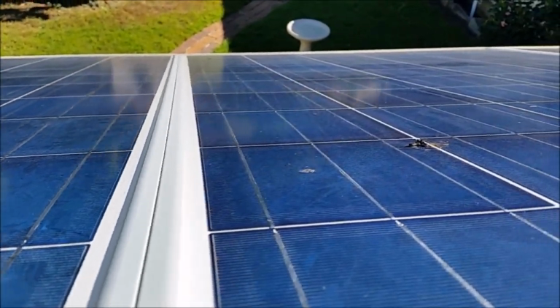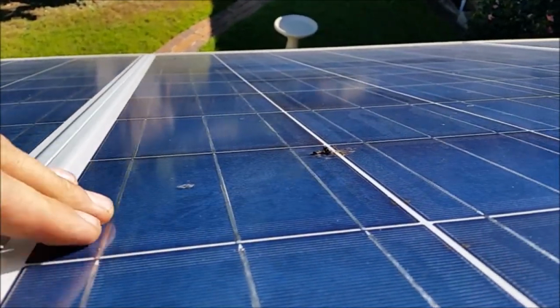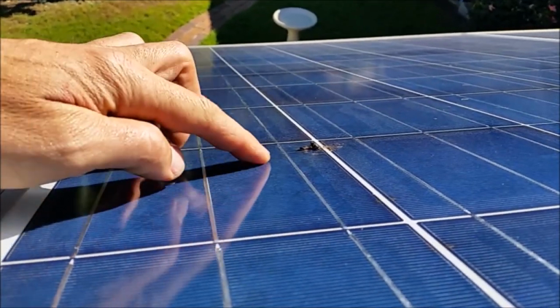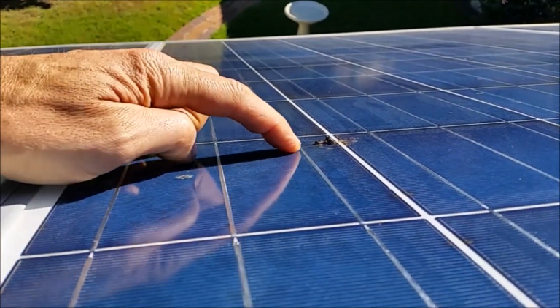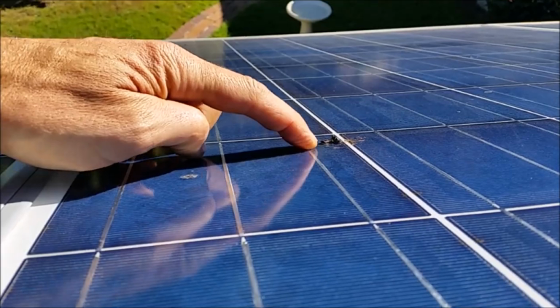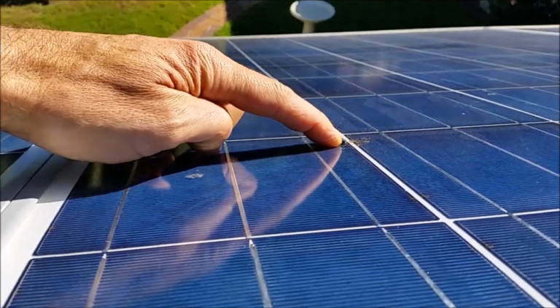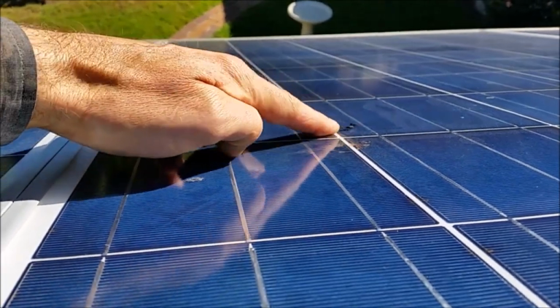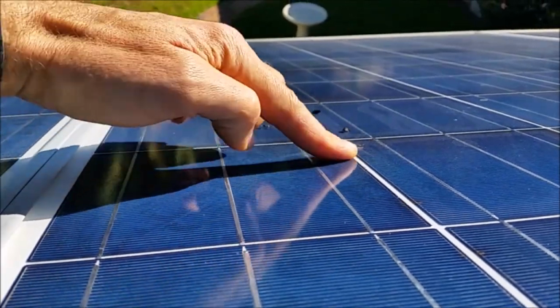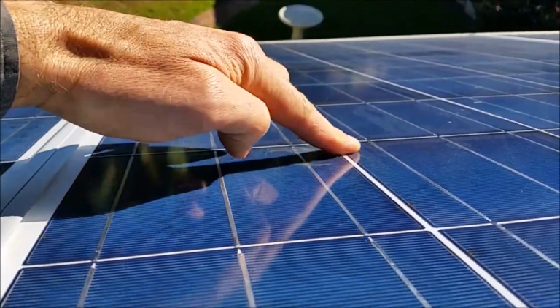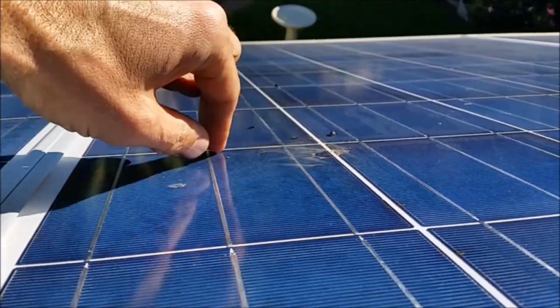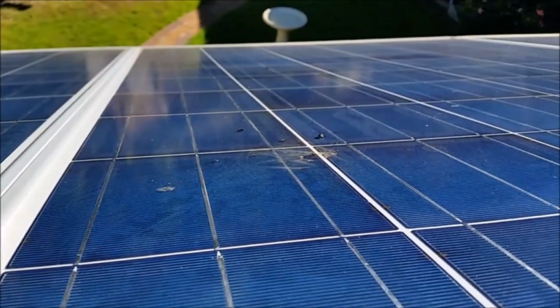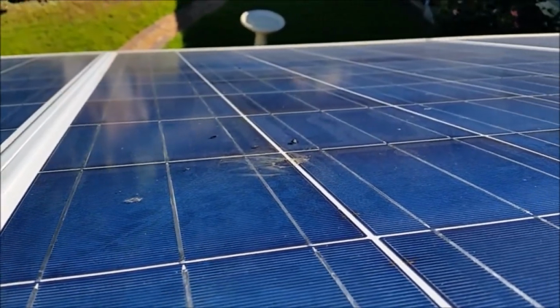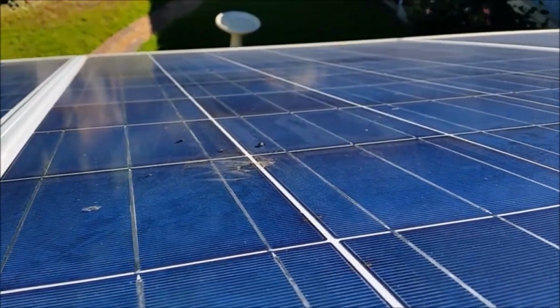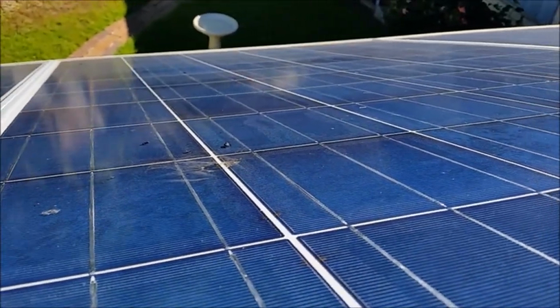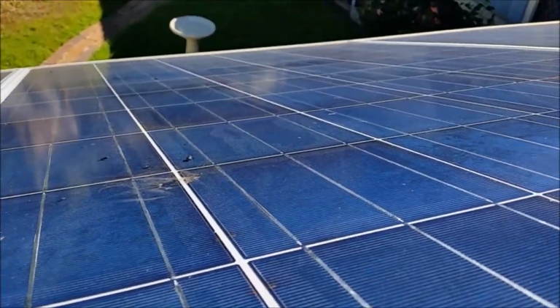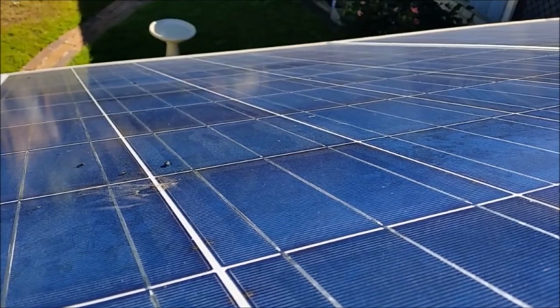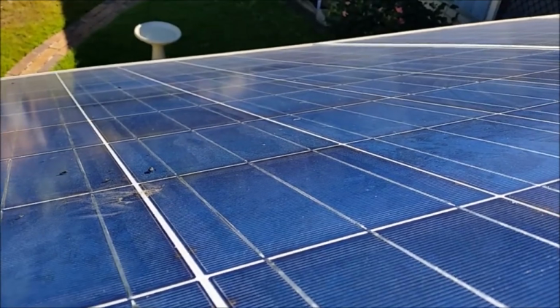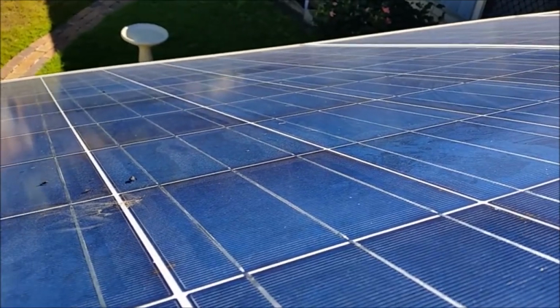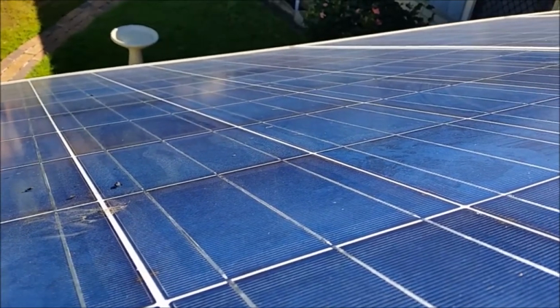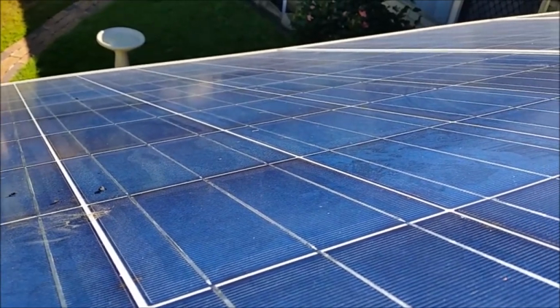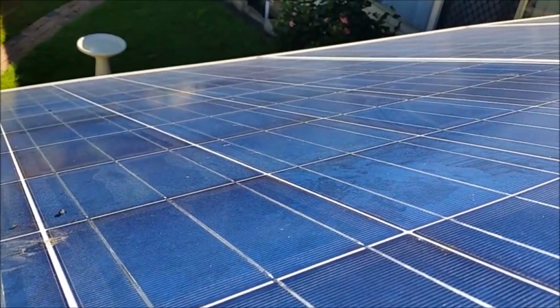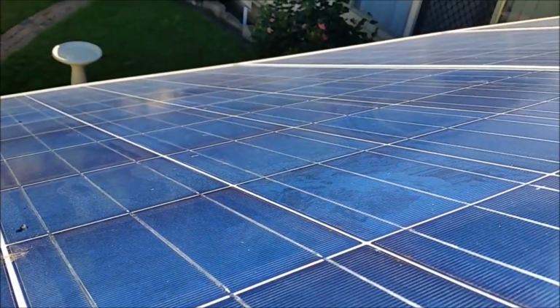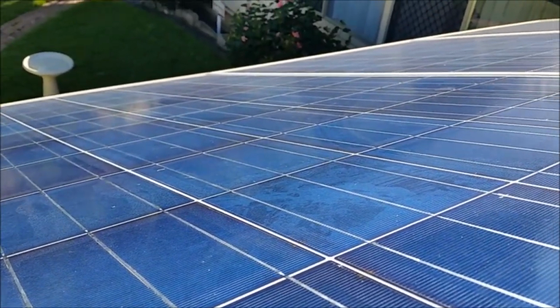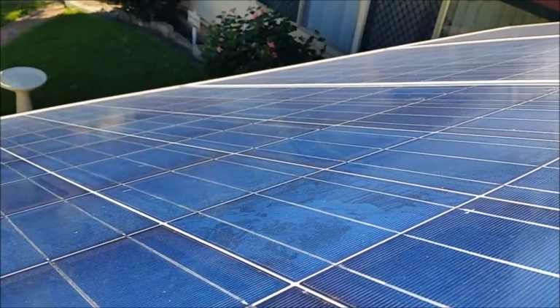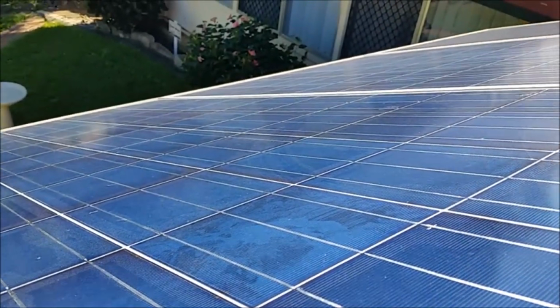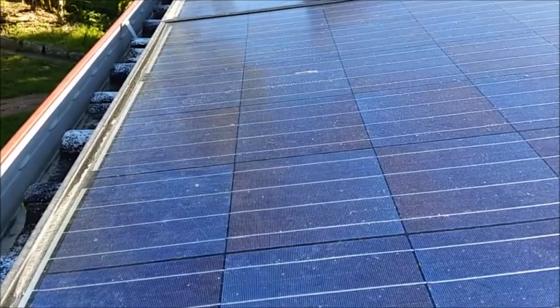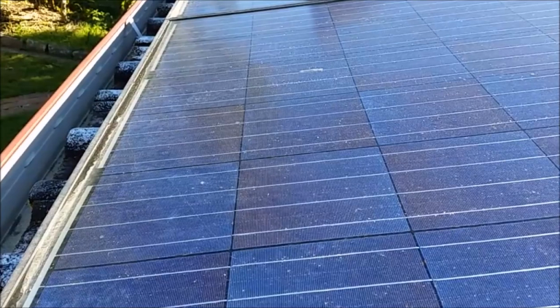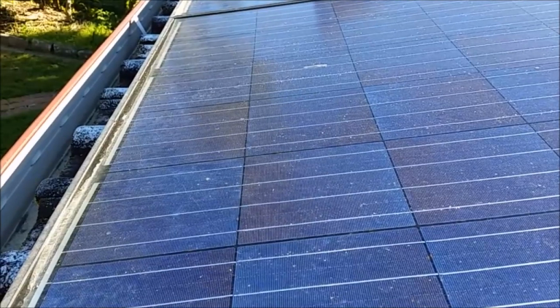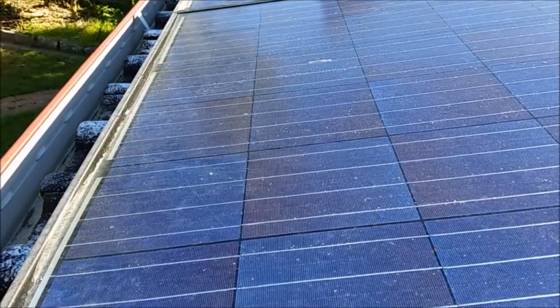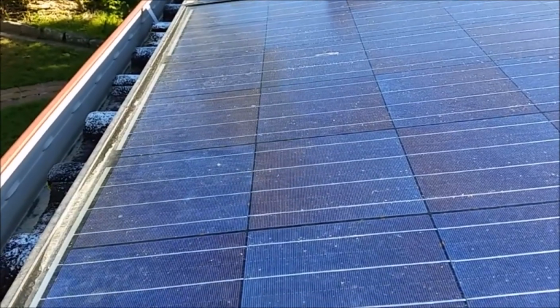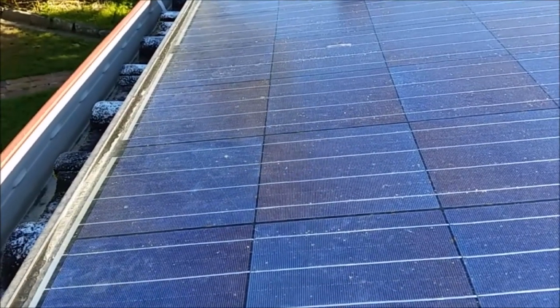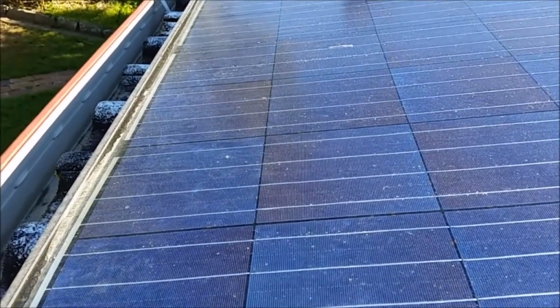These ones are at 26 degrees, but still you can see quite a lot of bird droppings. We have a lot of flying foxes here flying above at night and they make a big mess as well.